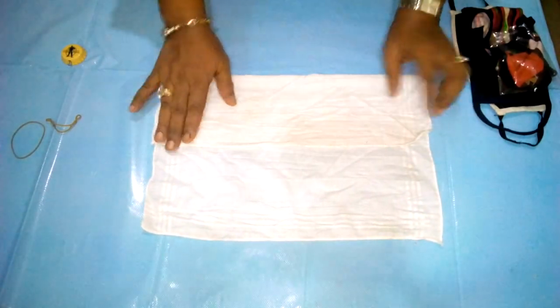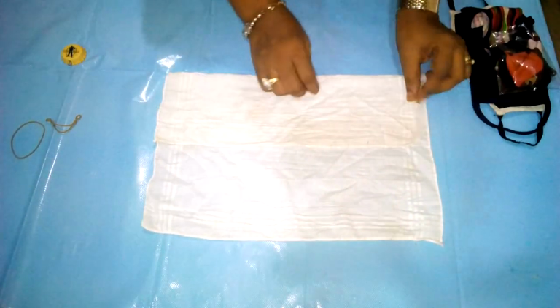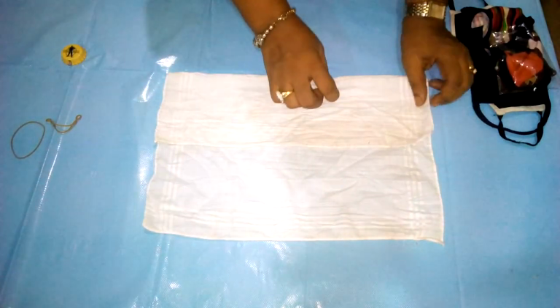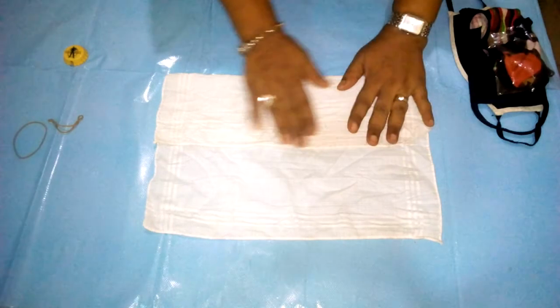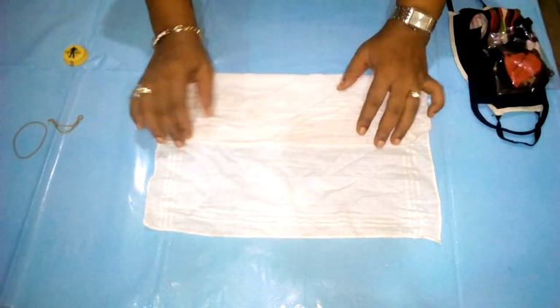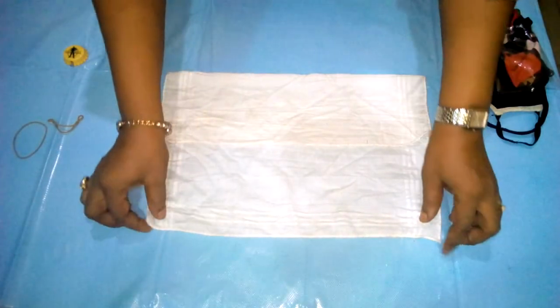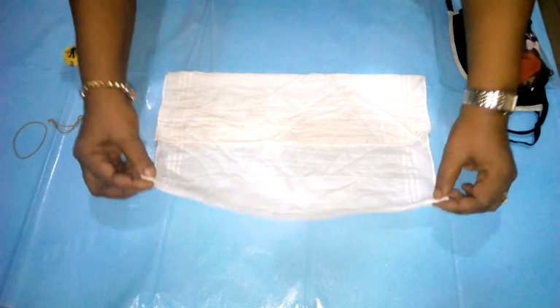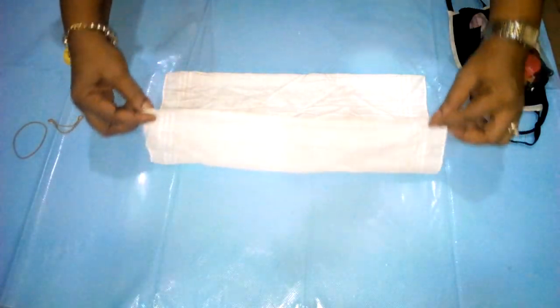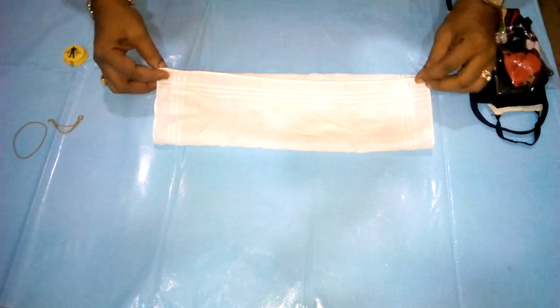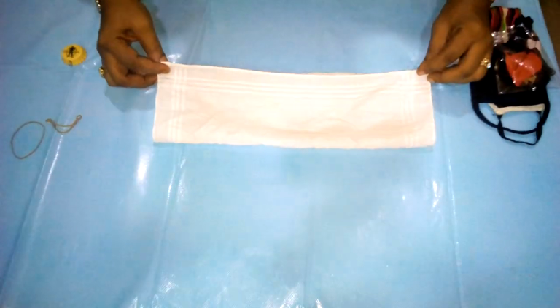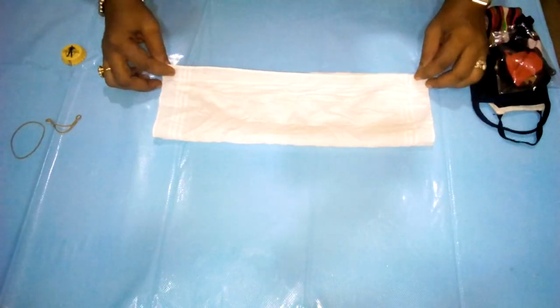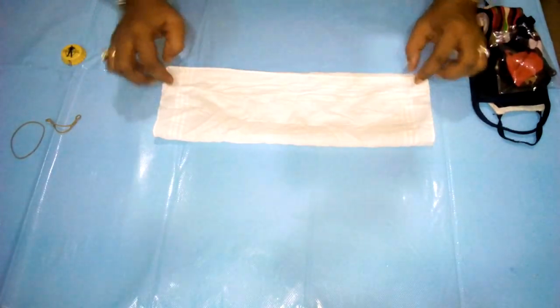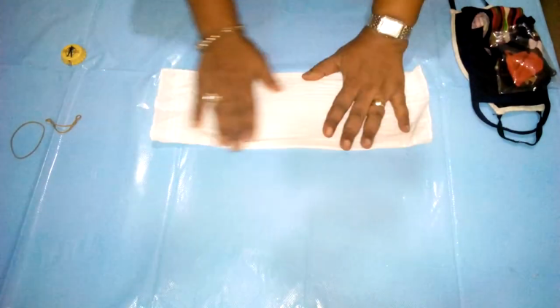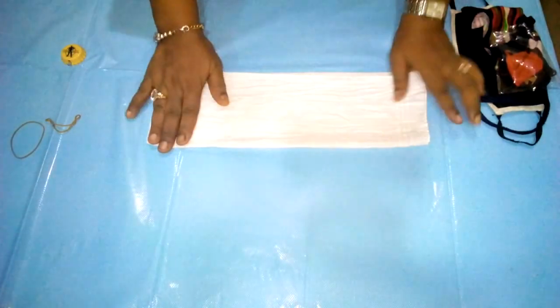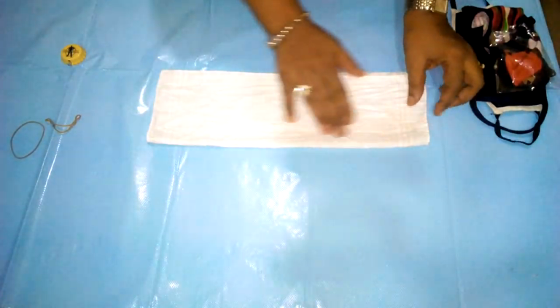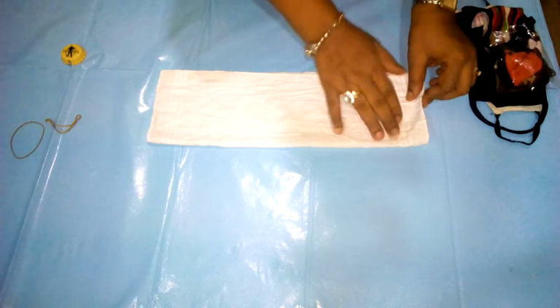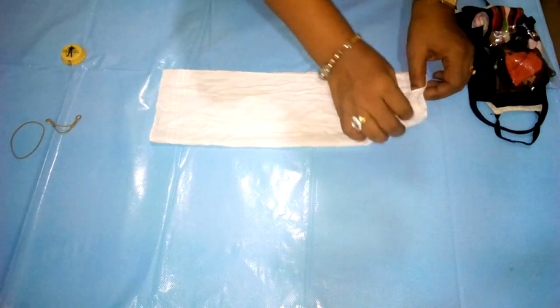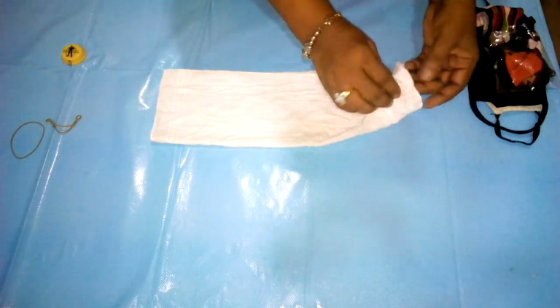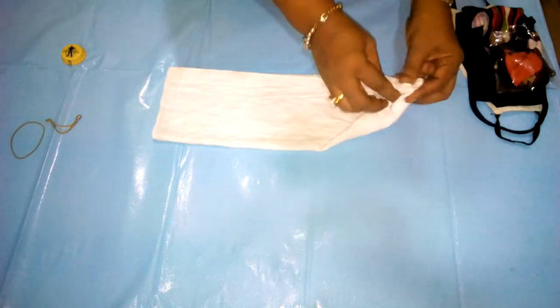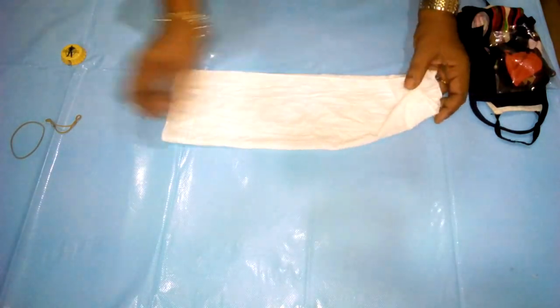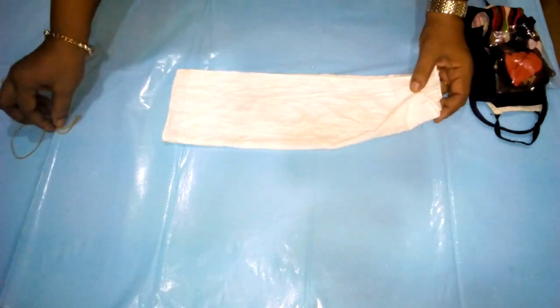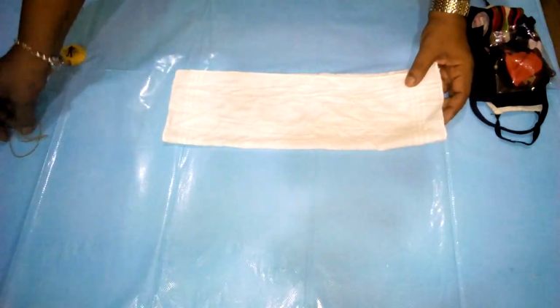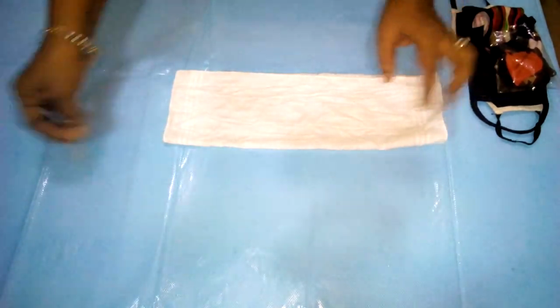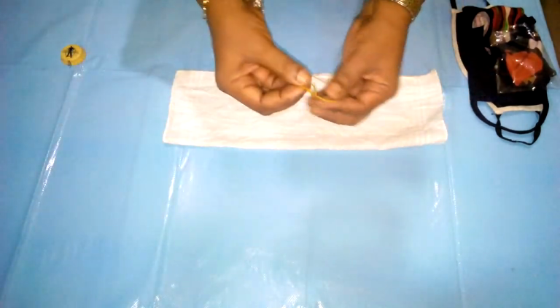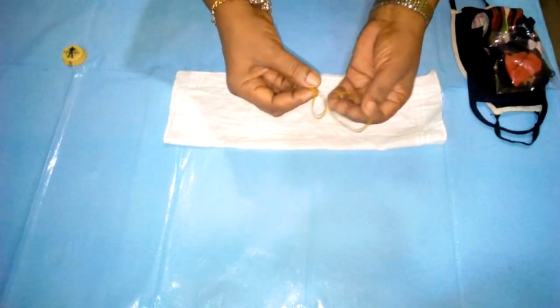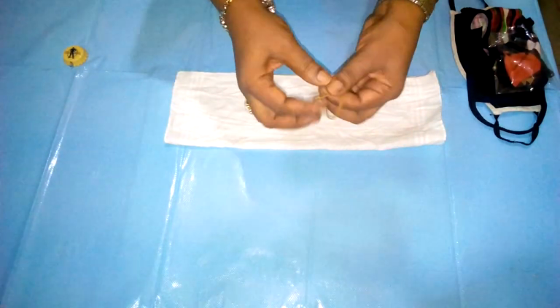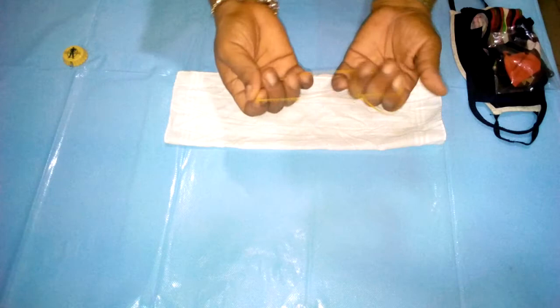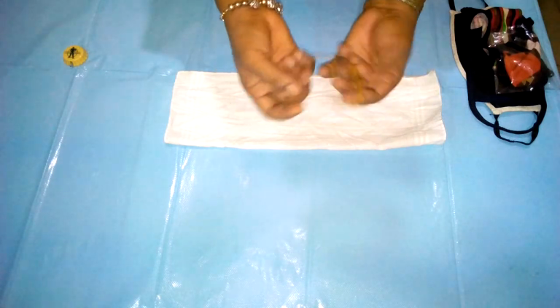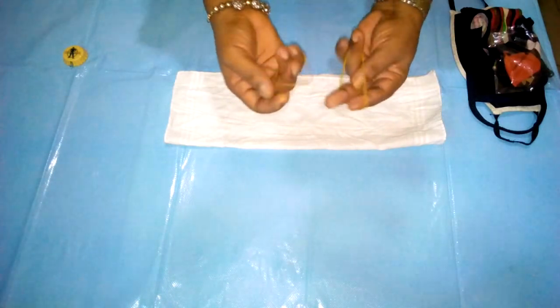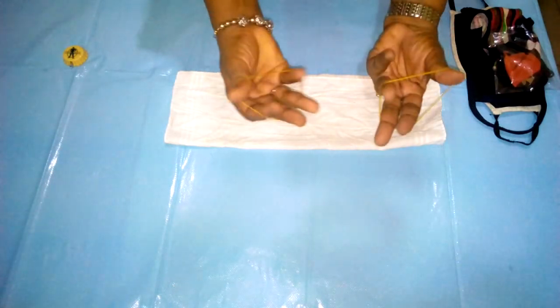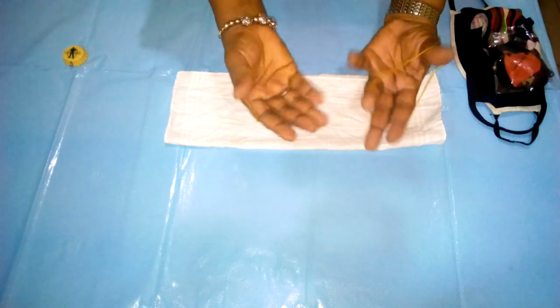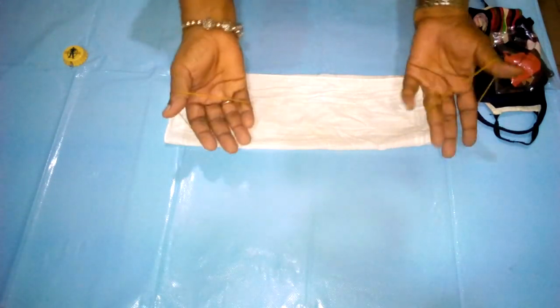So we fold it — one part, then we put the second one on it, and then the third one on top of that, giving us three layers as required by WHO.